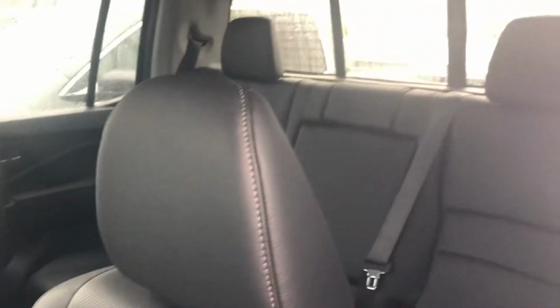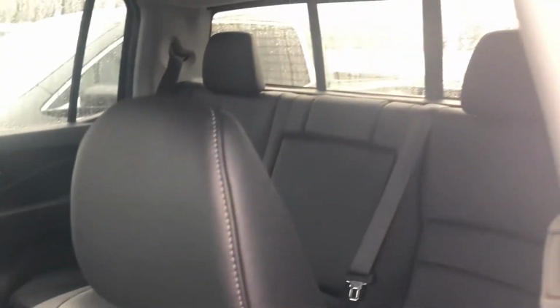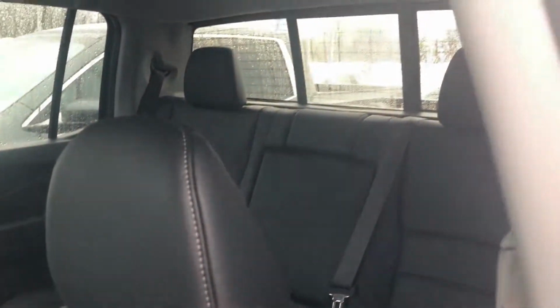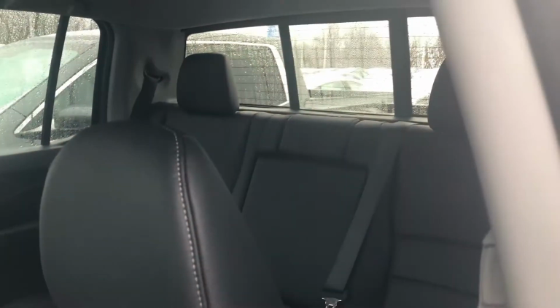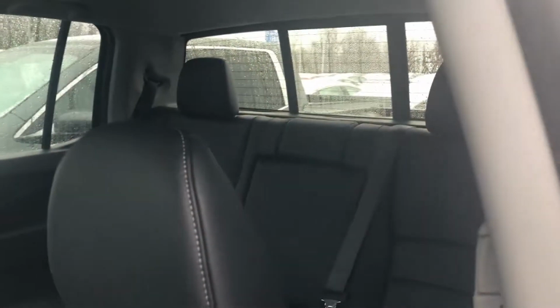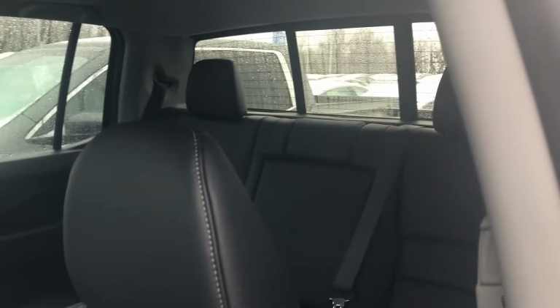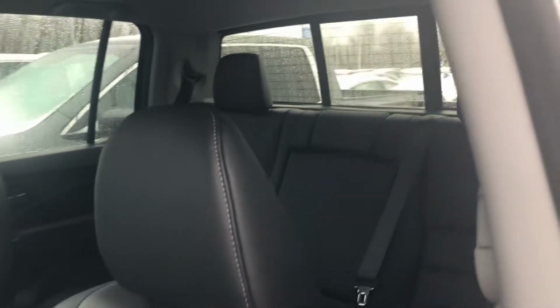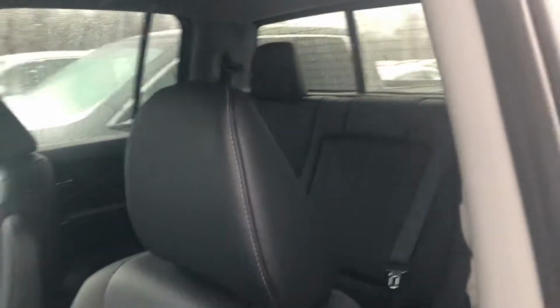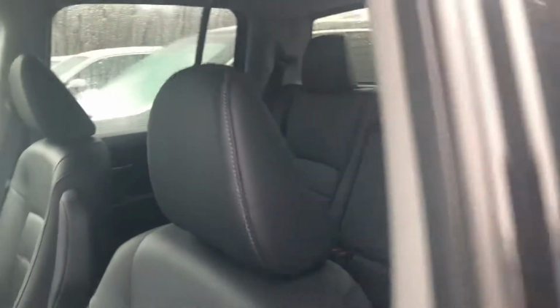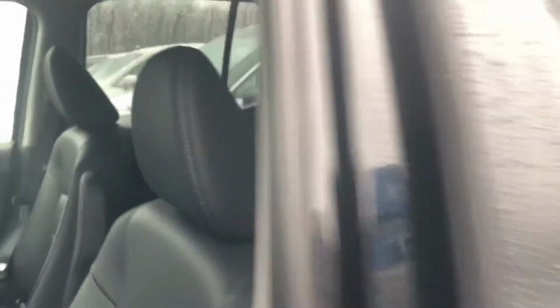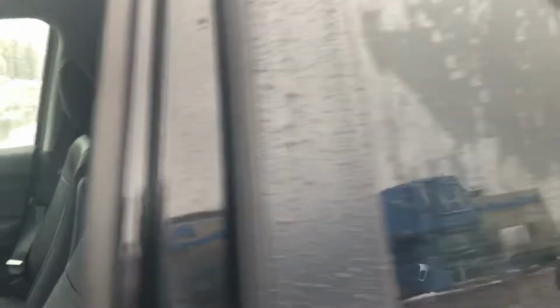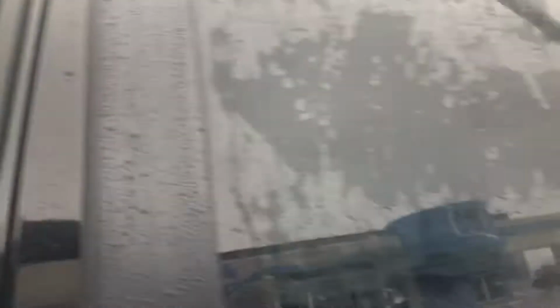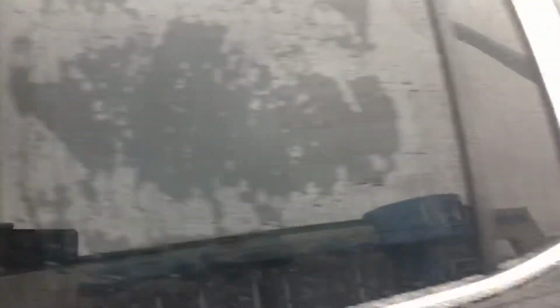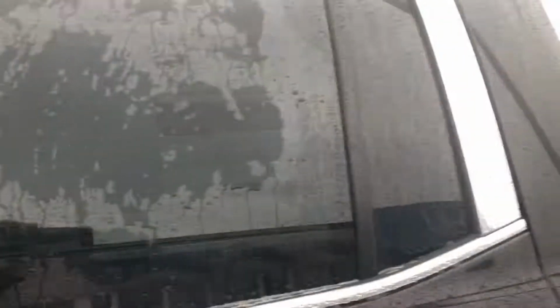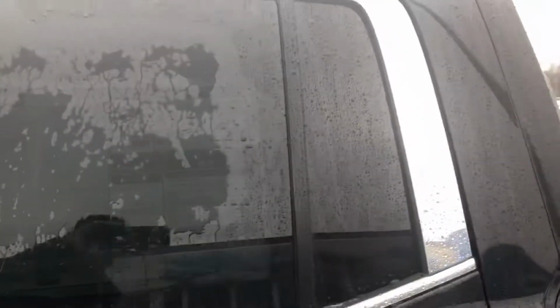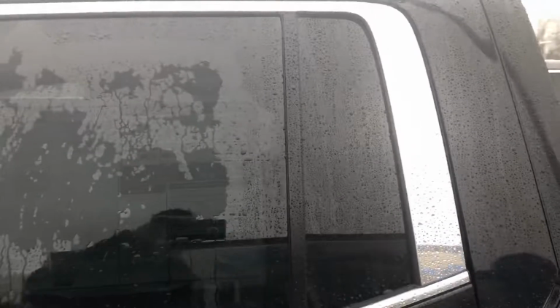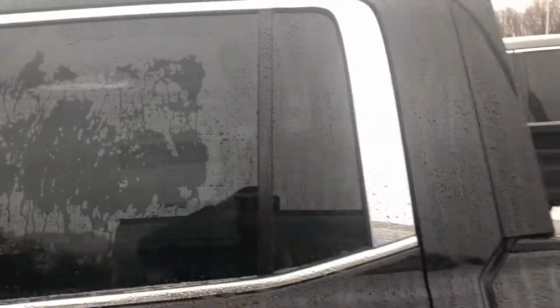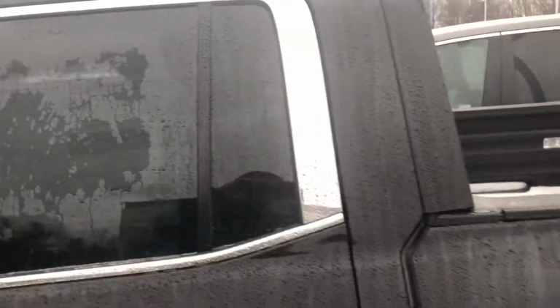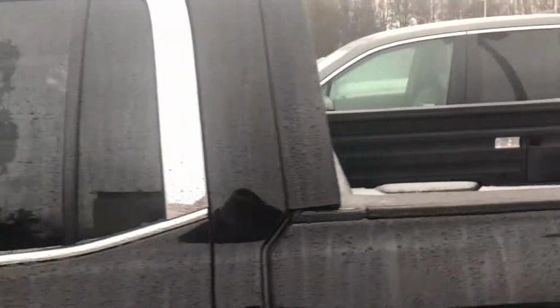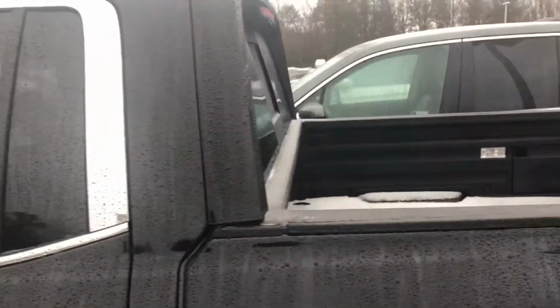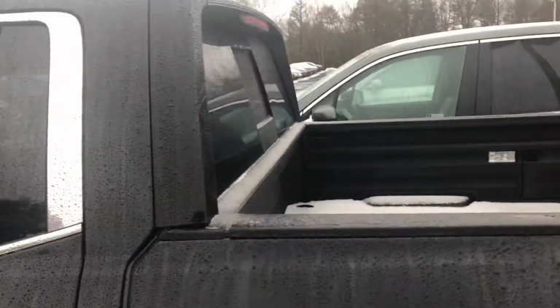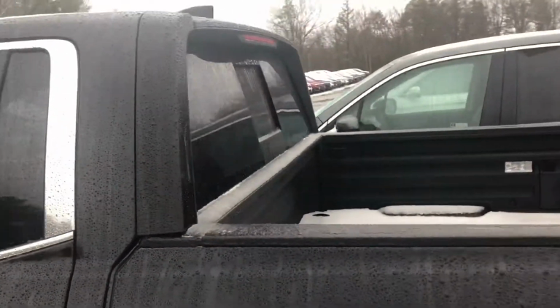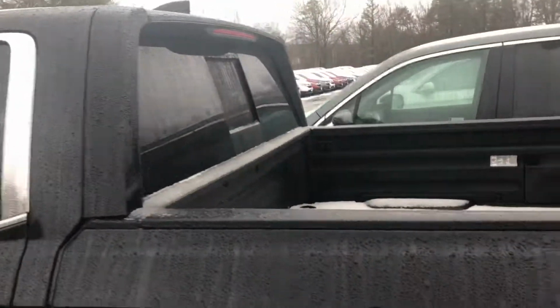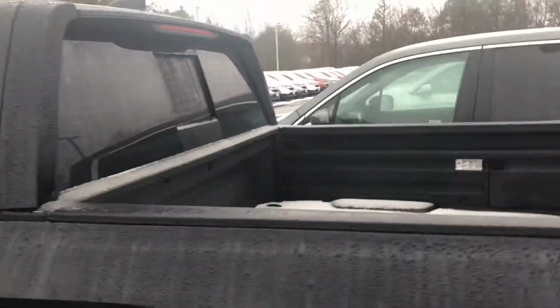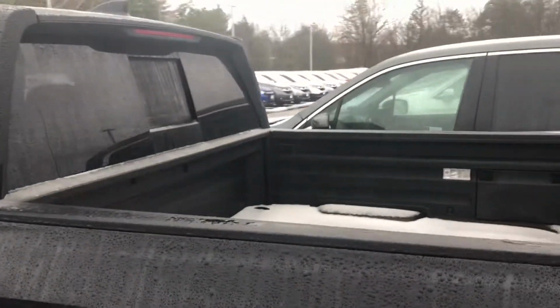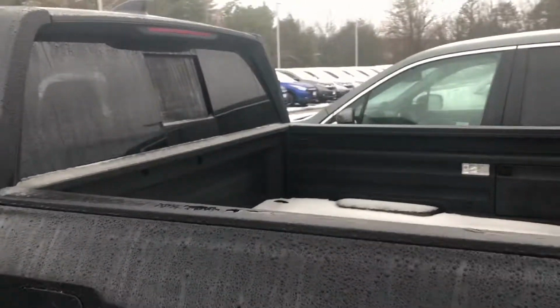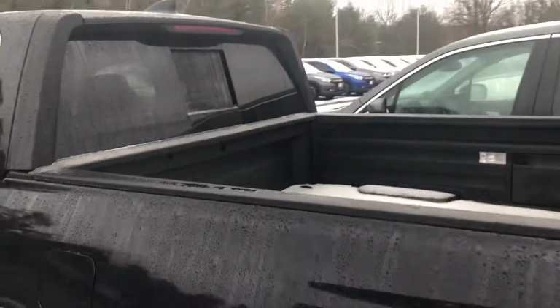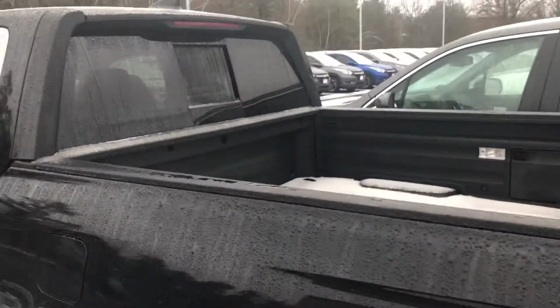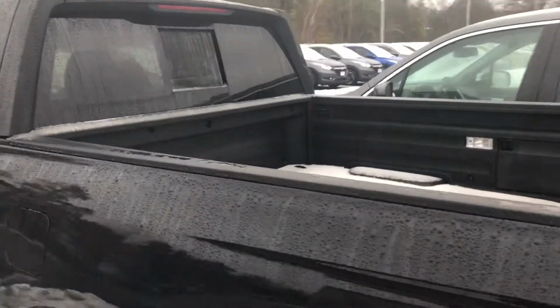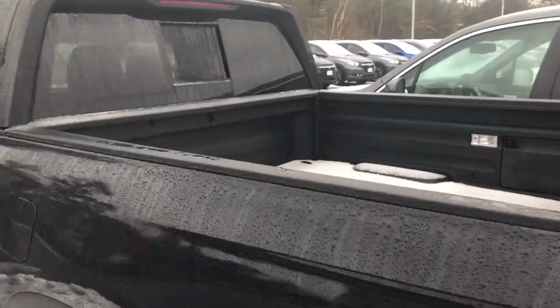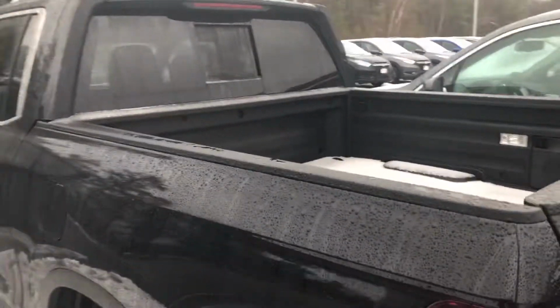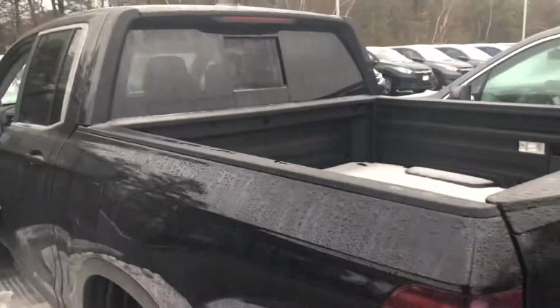I am looking forward to demoing this truck in person and I hope to see you soon.